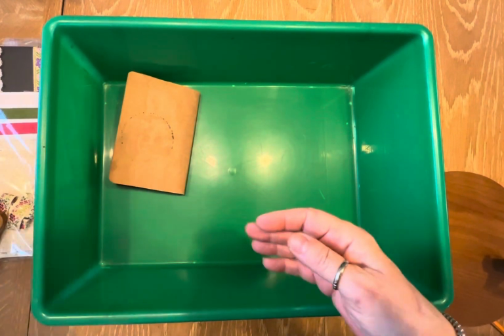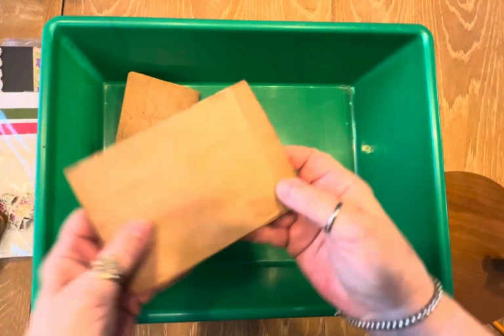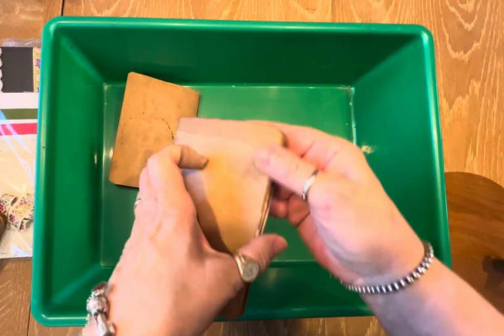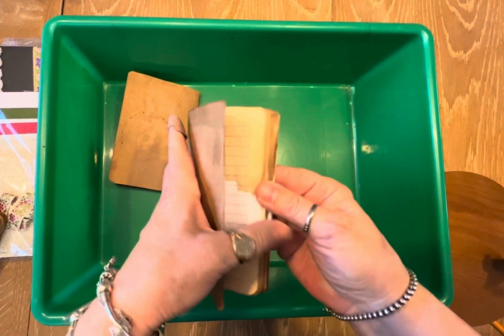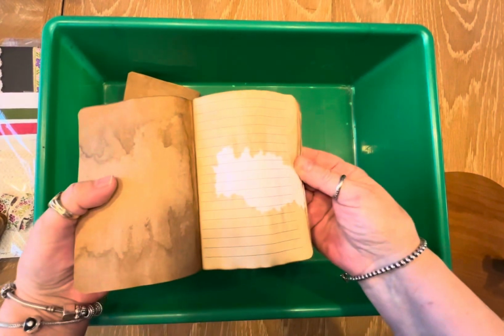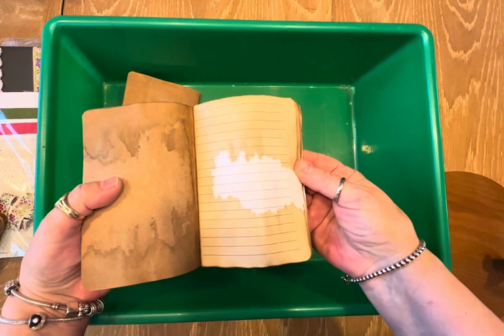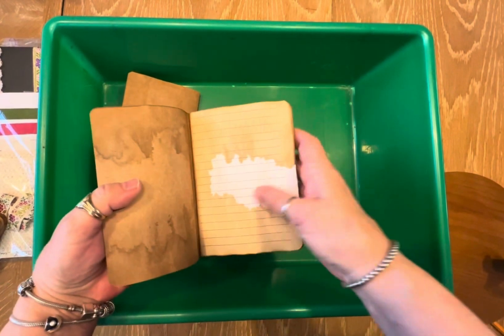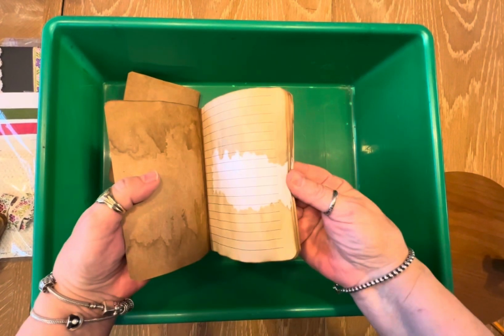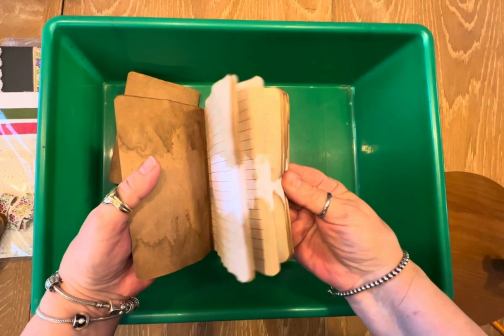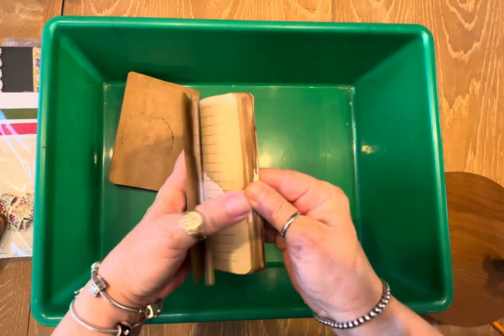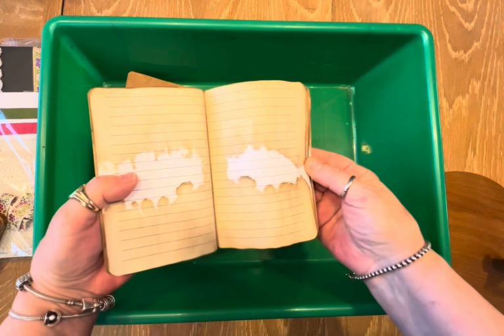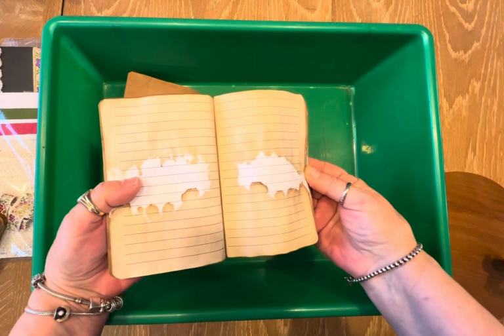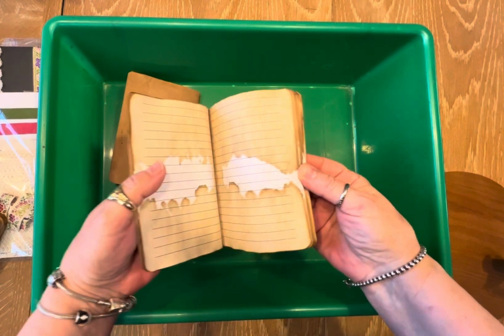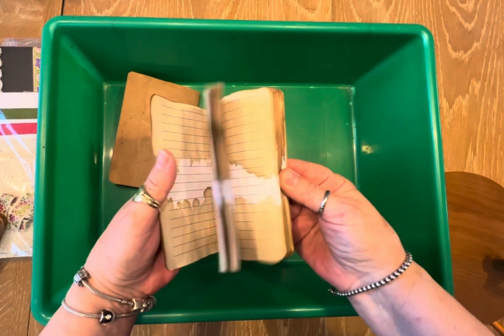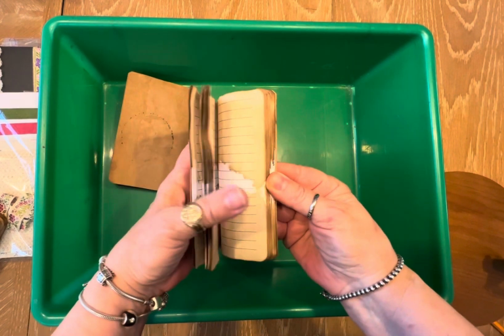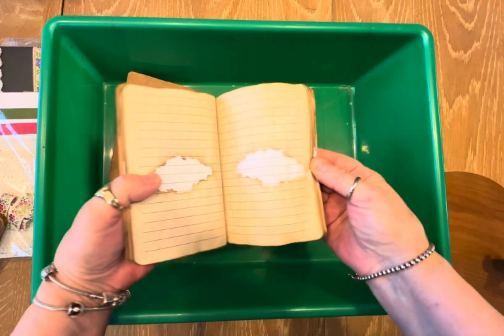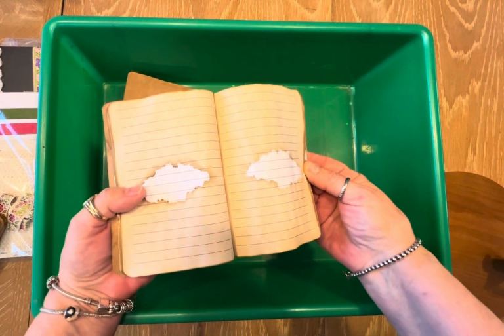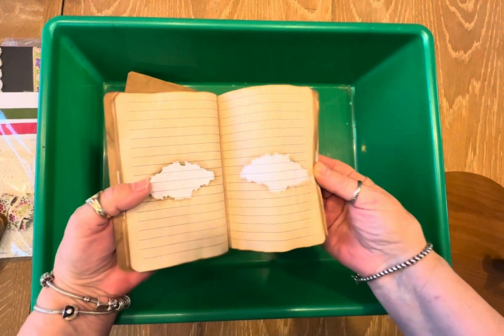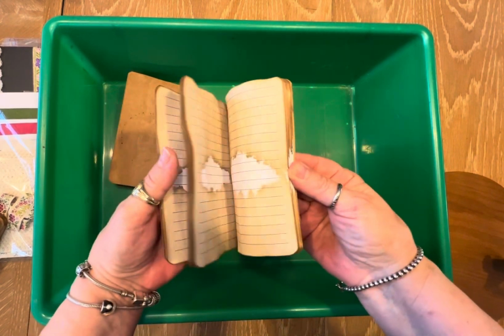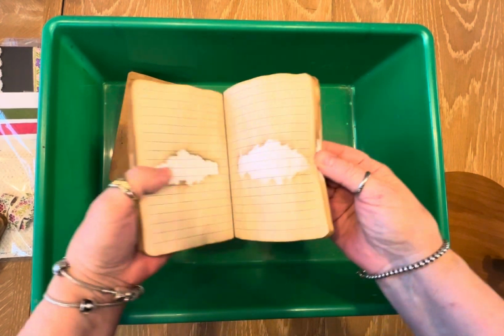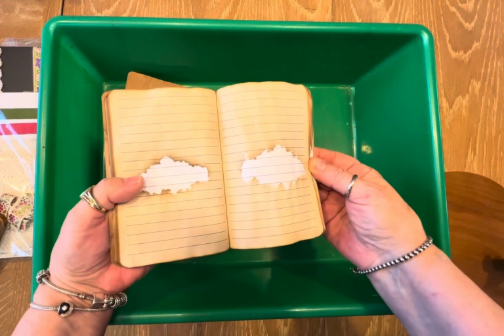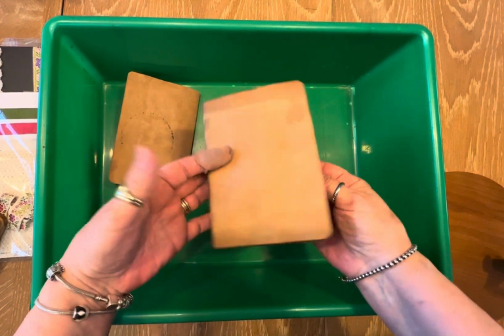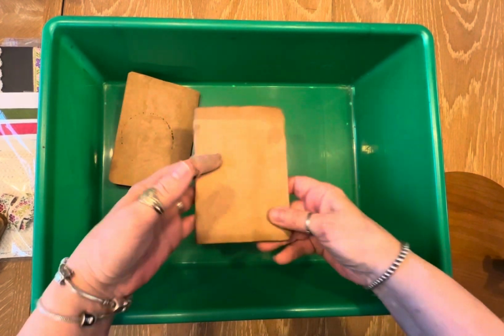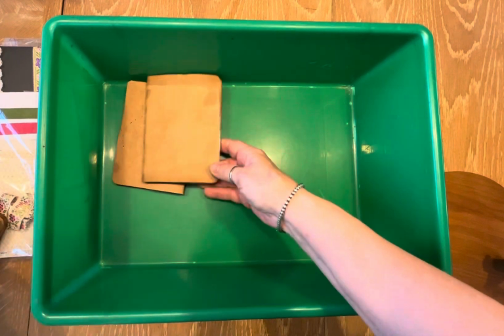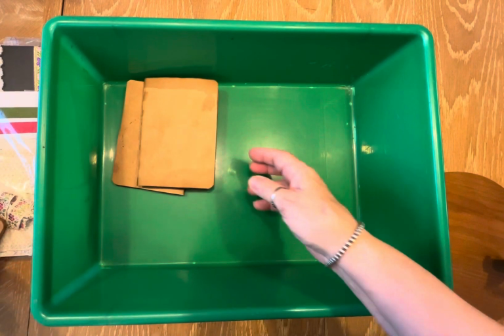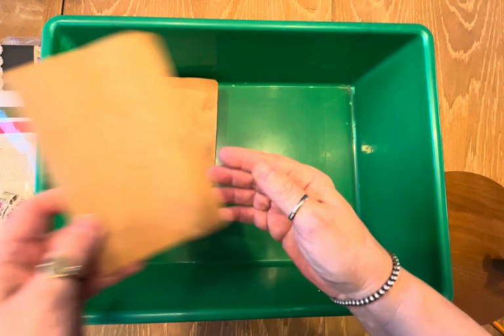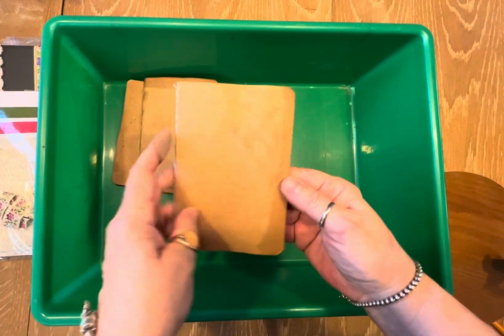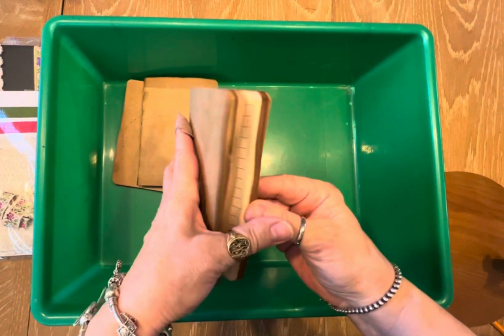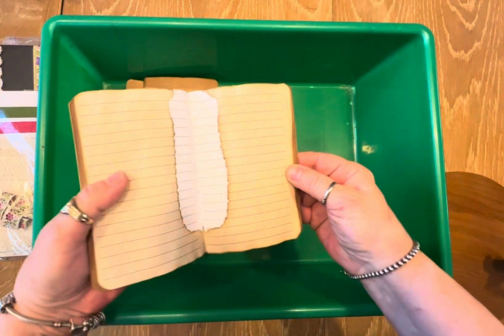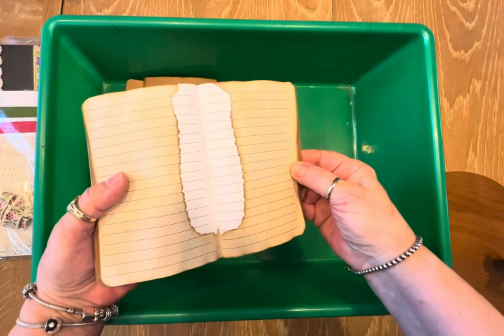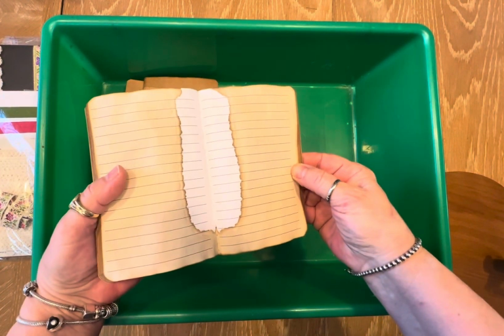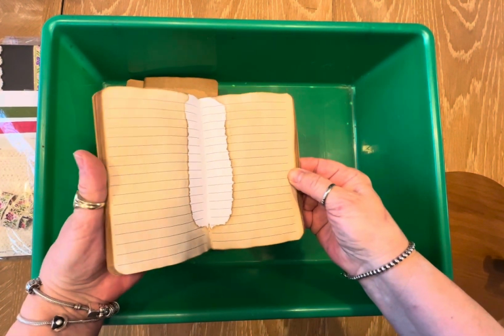Here's another one that I did — I kind of like that. So I'll probably turn these into little journals, maybe I'll take the pages apart and make some page packs. This is the other one. Isn't that cool?